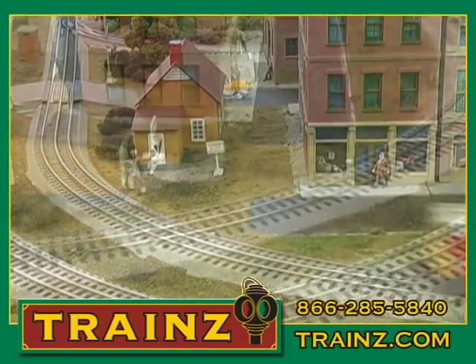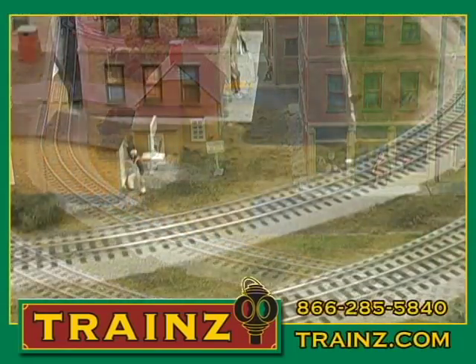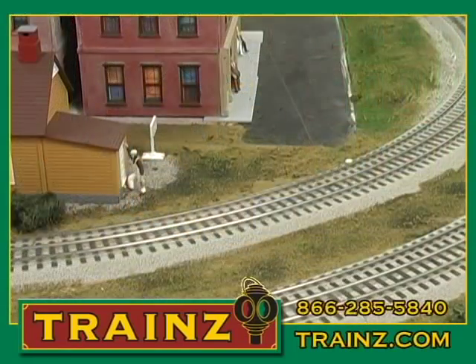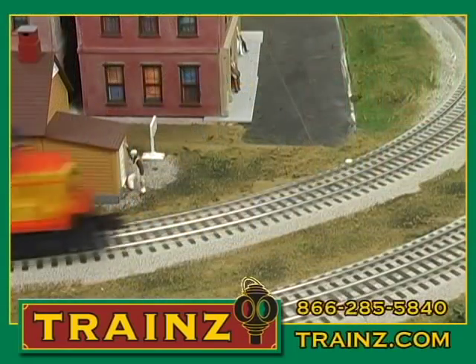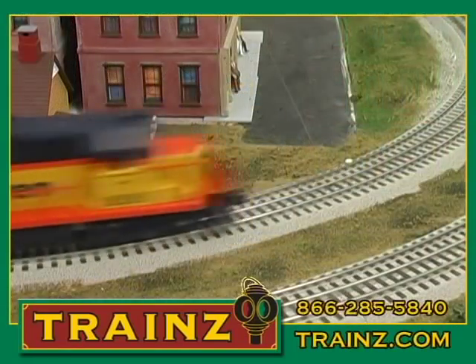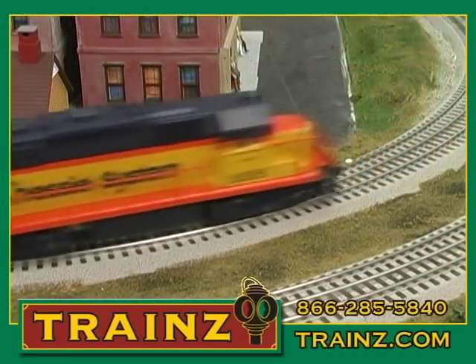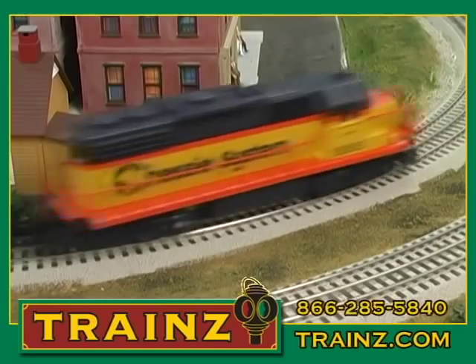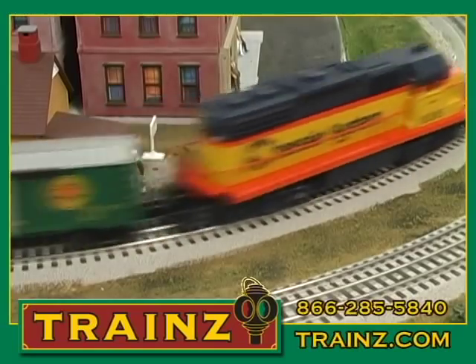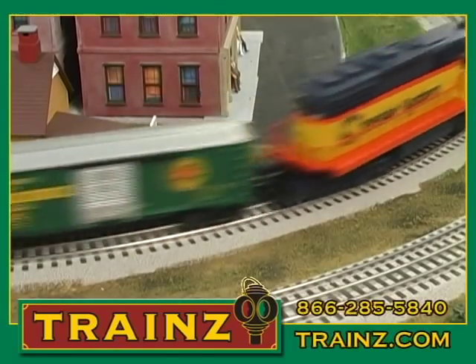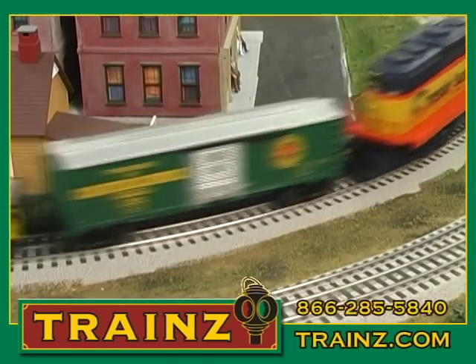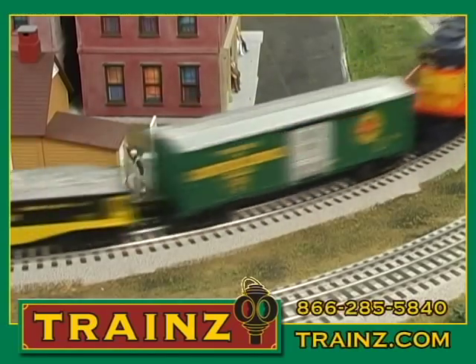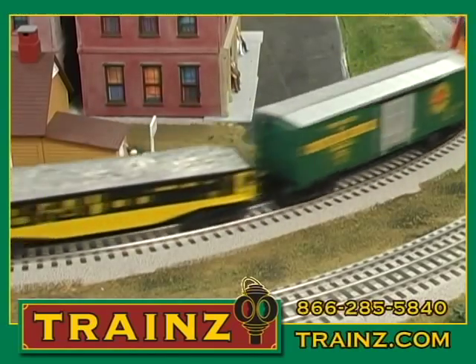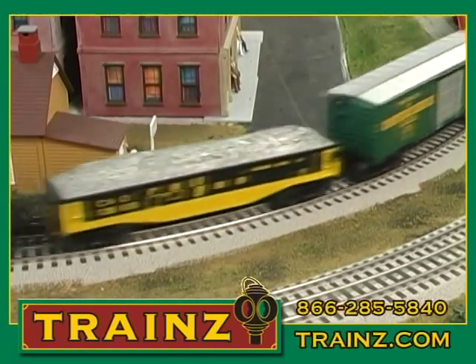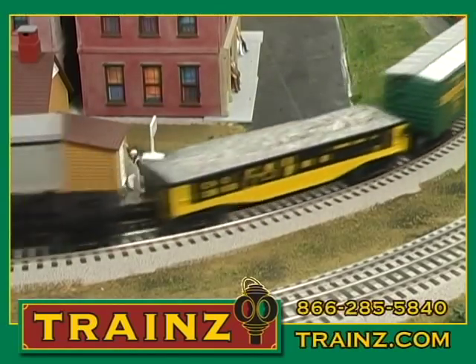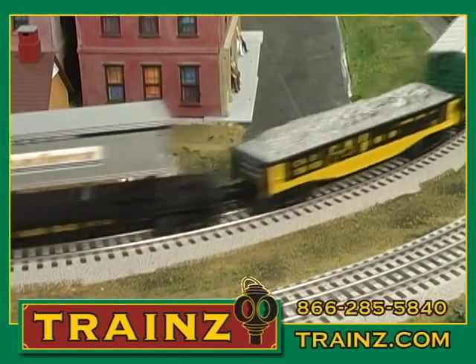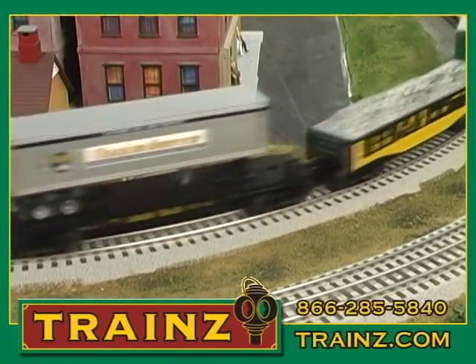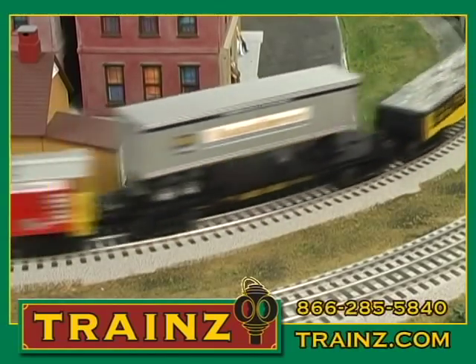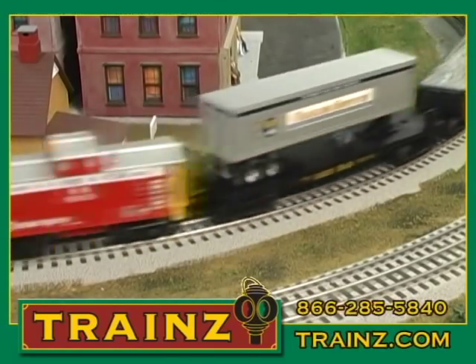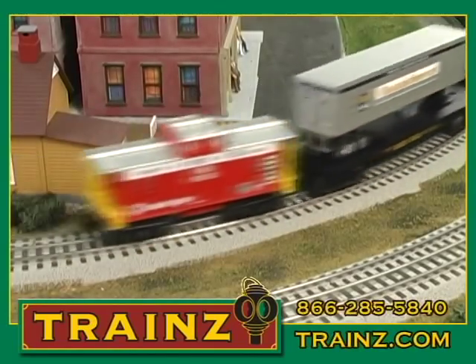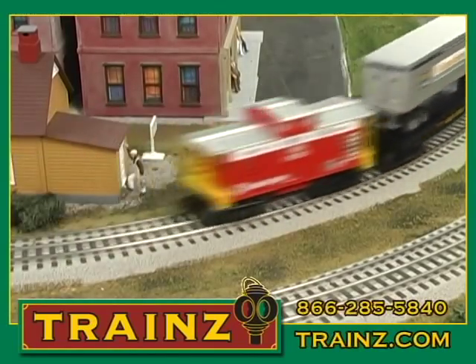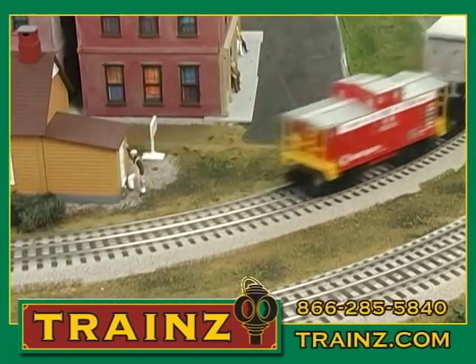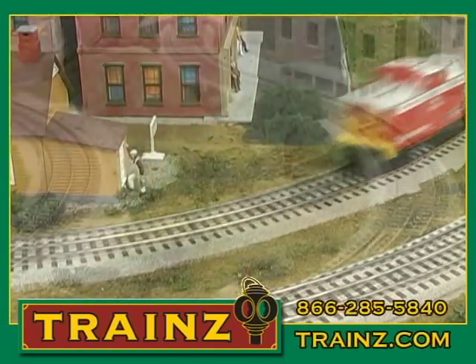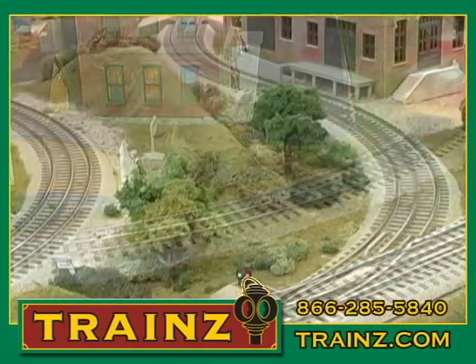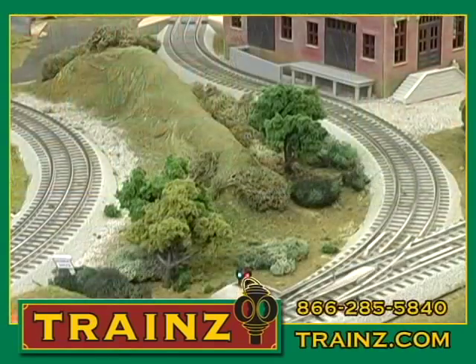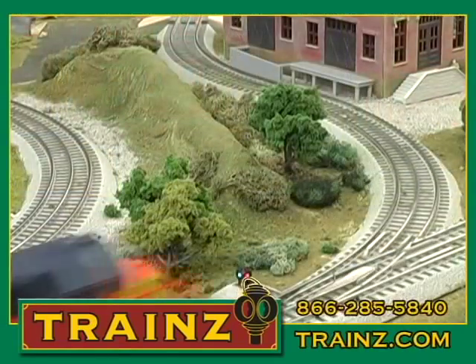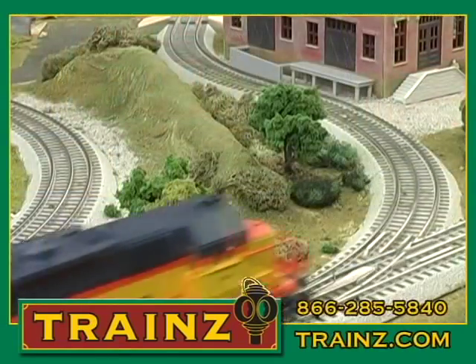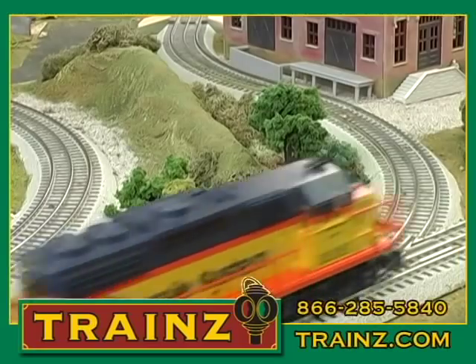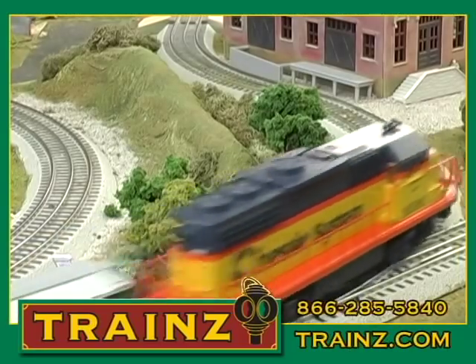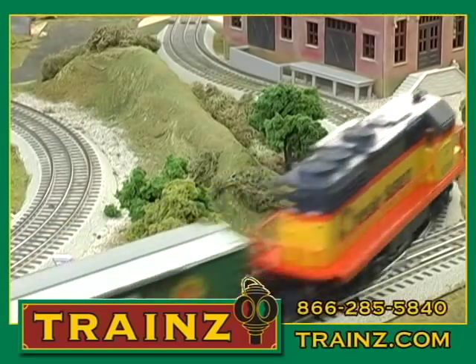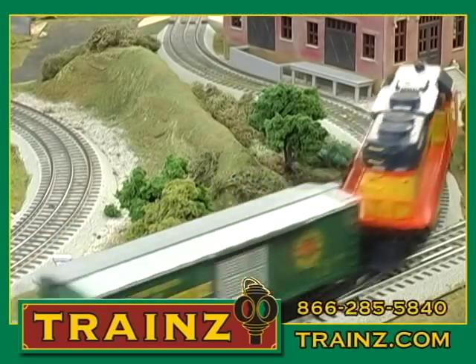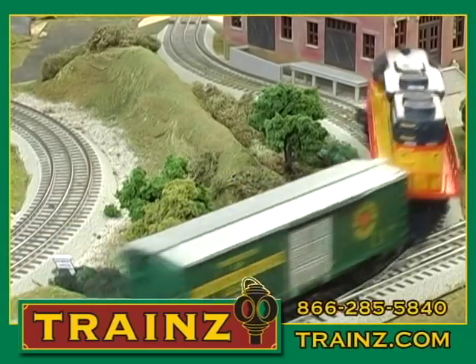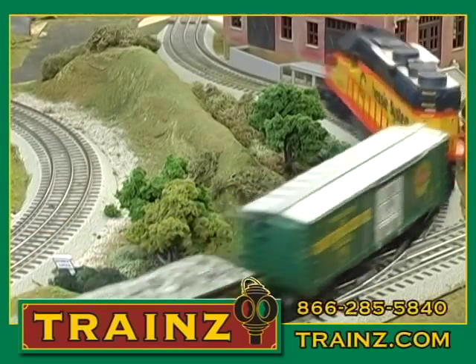This set is complete with everything you need to run it right away, right out of the box, or it also will make a great addition to the train set you already have.